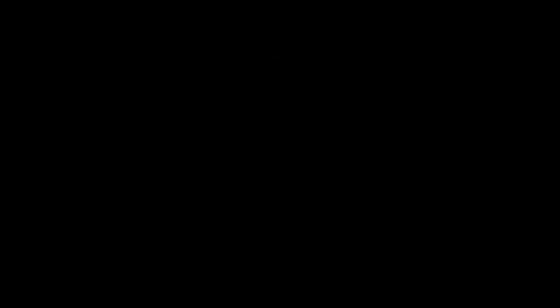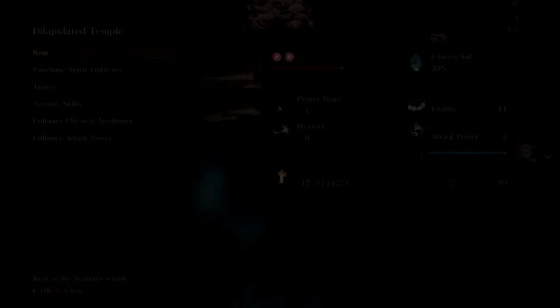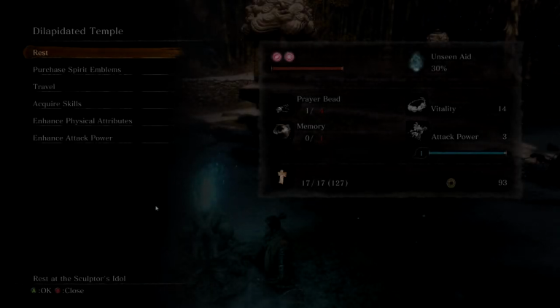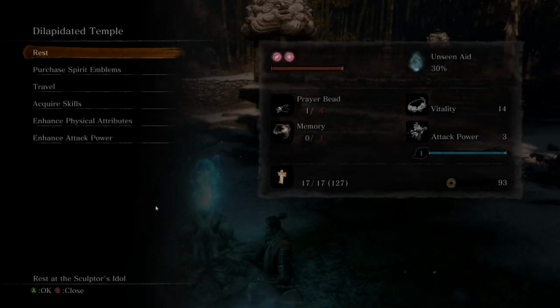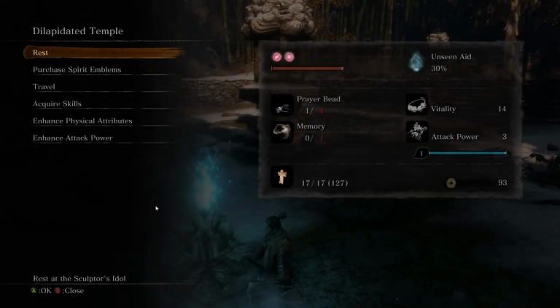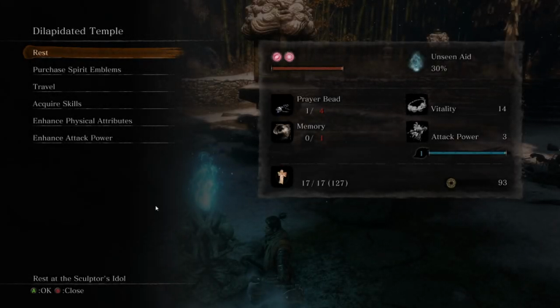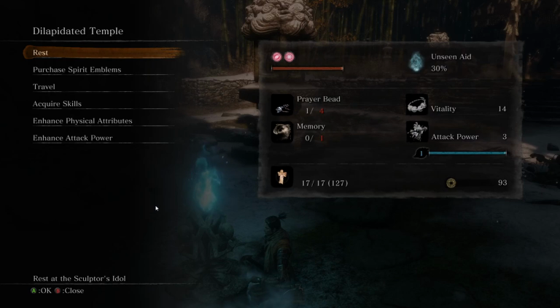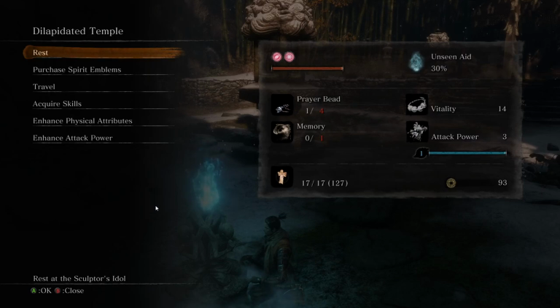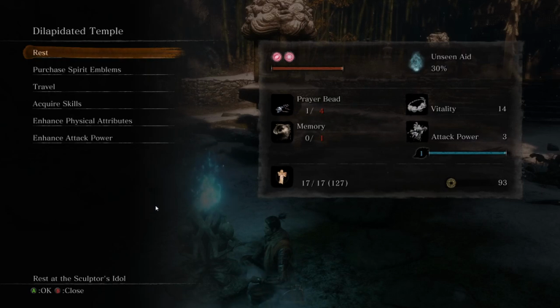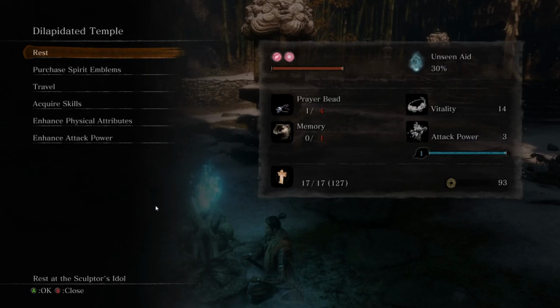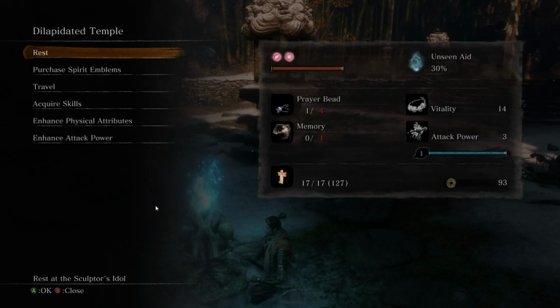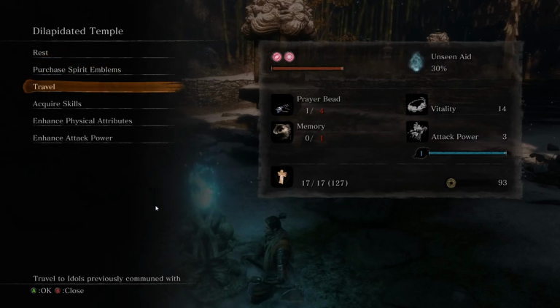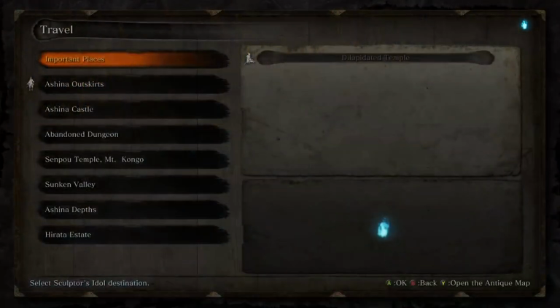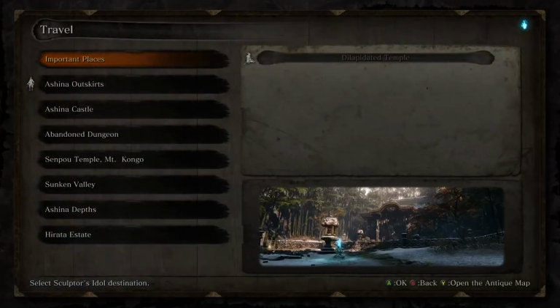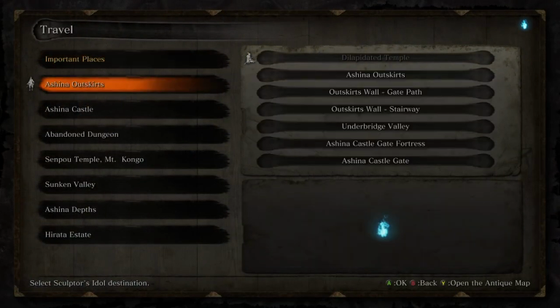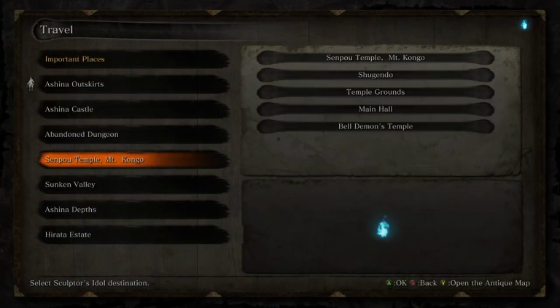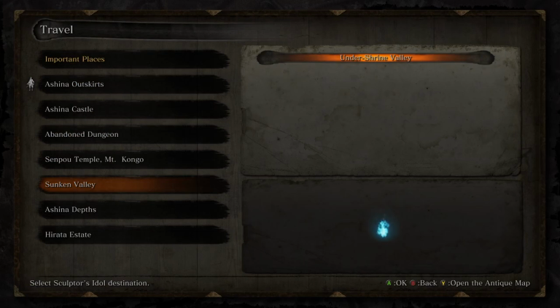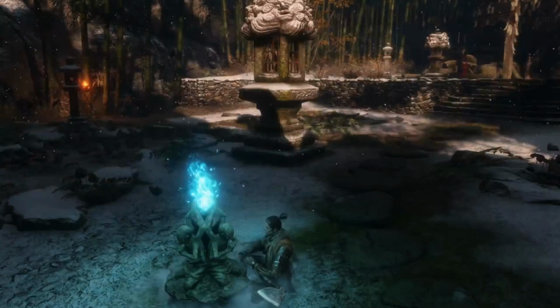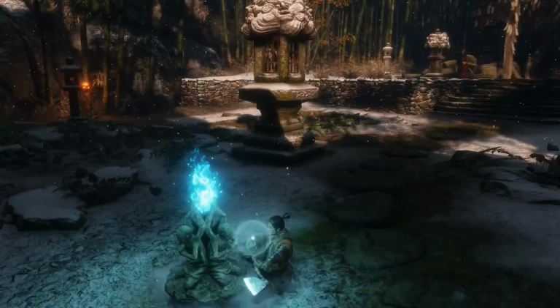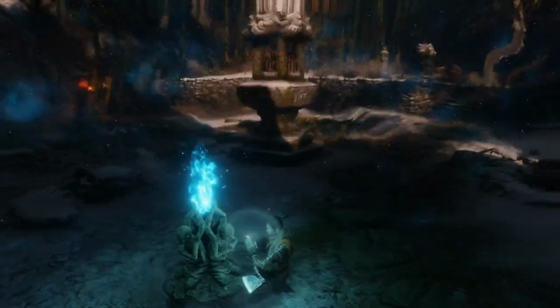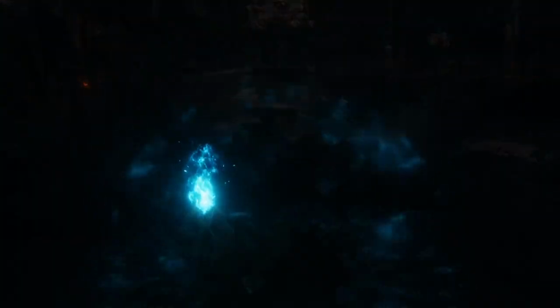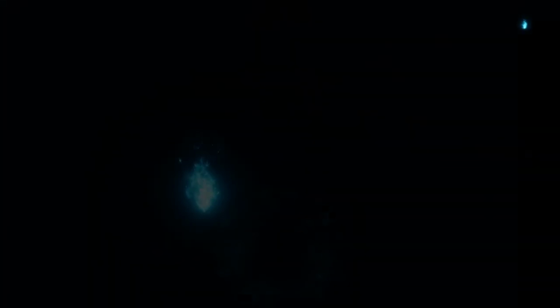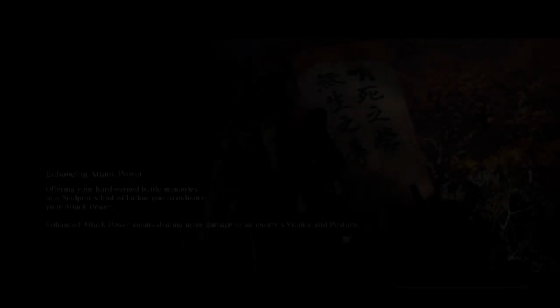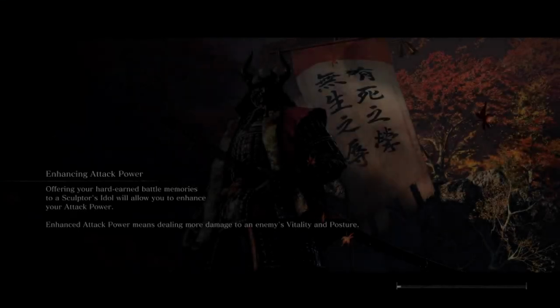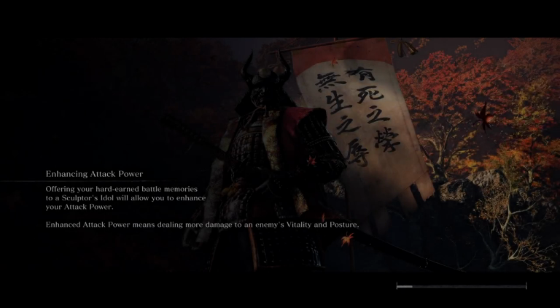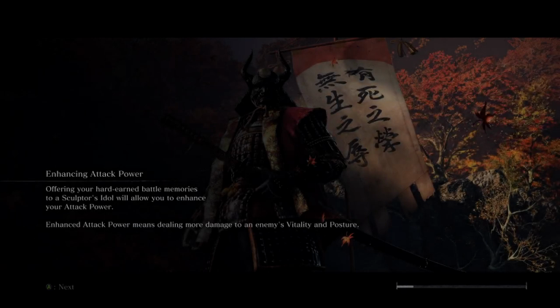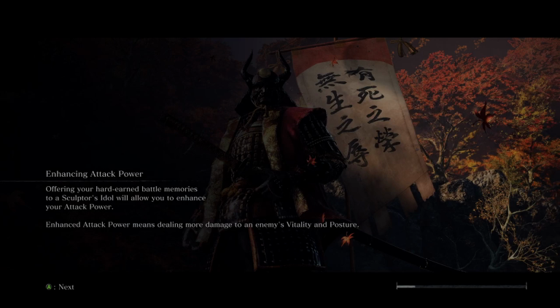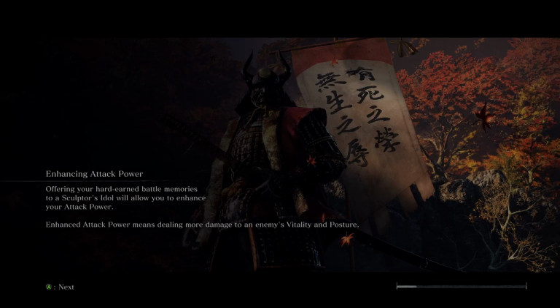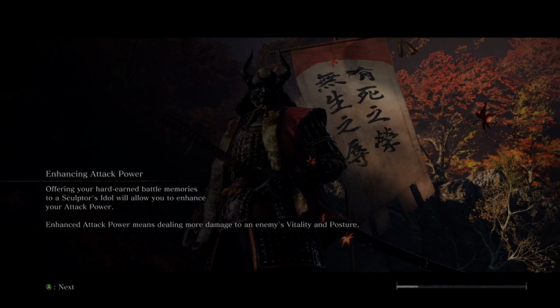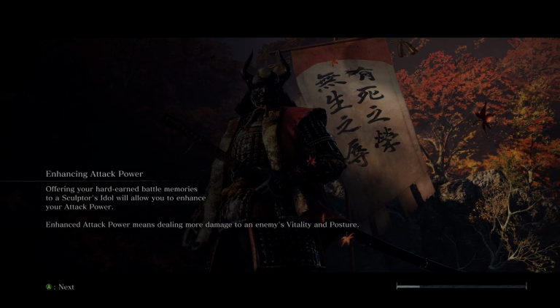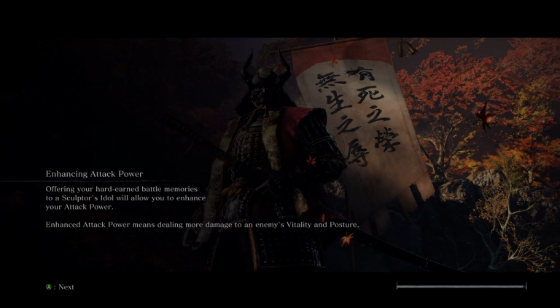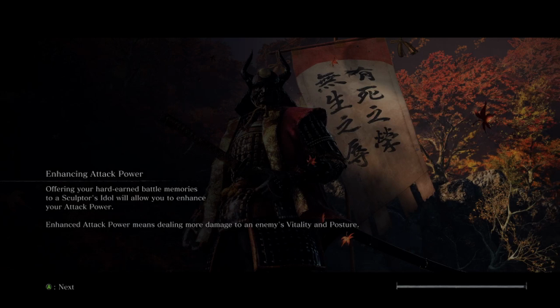Hey guys and welcome to Sekiro the Ultimate Guide — today it is the Gun Fort and we are going to annihilate the Gun Fort. You thought the Gun Fort was hard? Forget everything you thought you knew about the Gun Fort because you don't know anything about the Gun Fort. I know everything about the Gun Fort. It hasn't even got guns — it's just a fort. Barely.